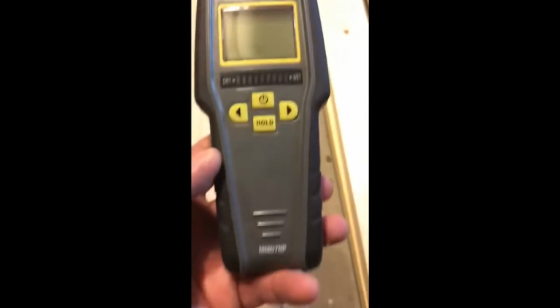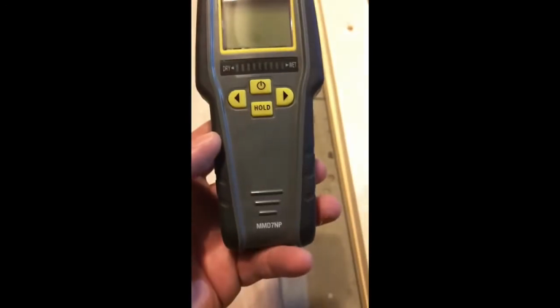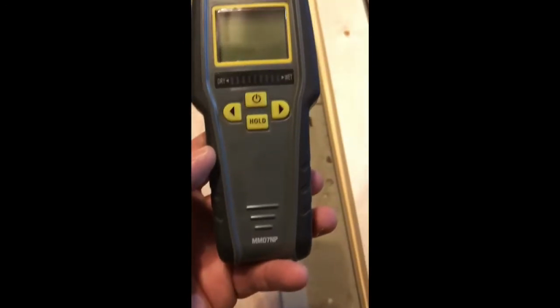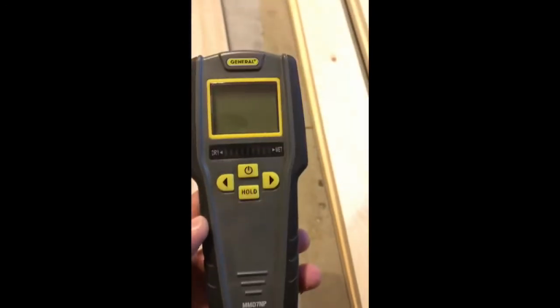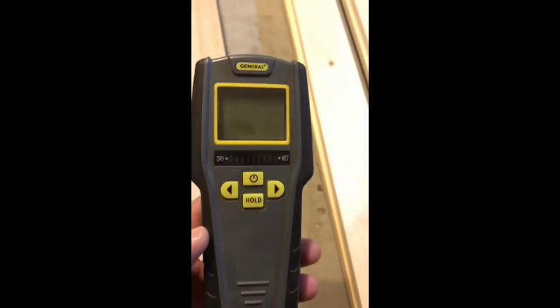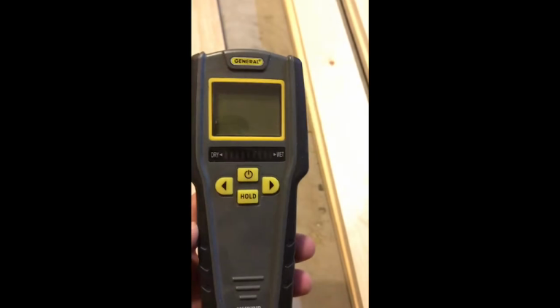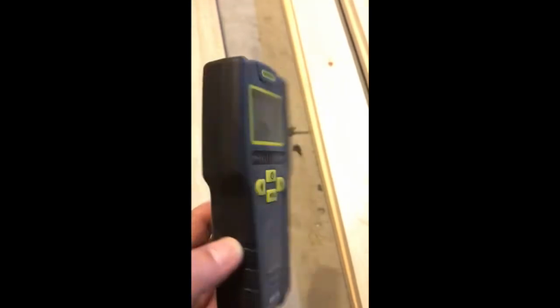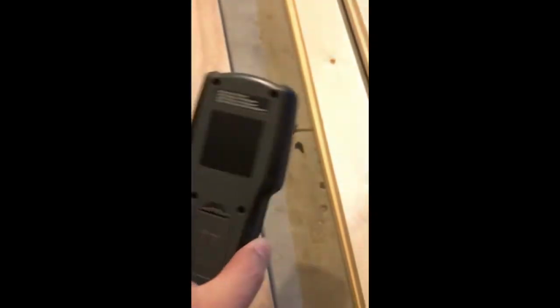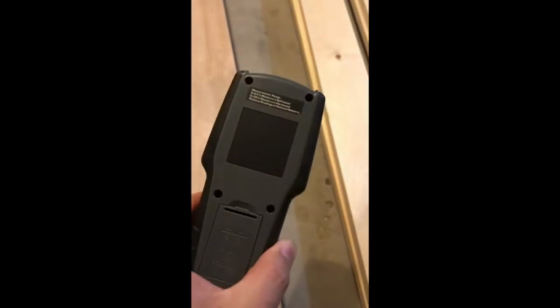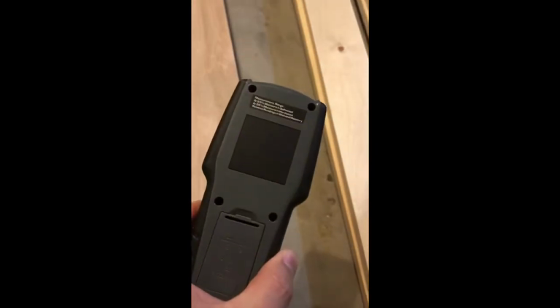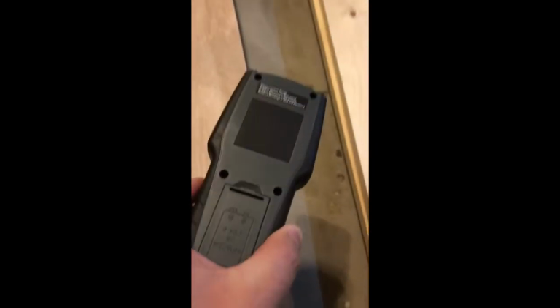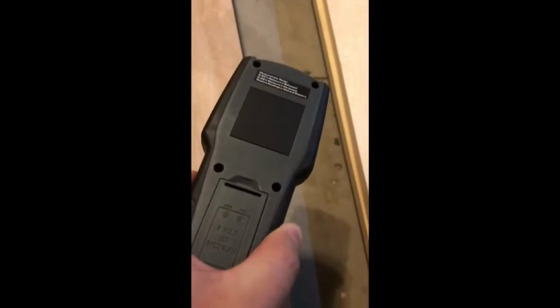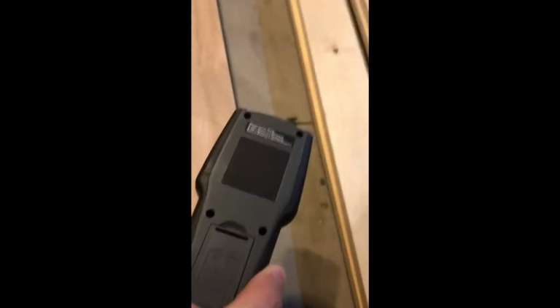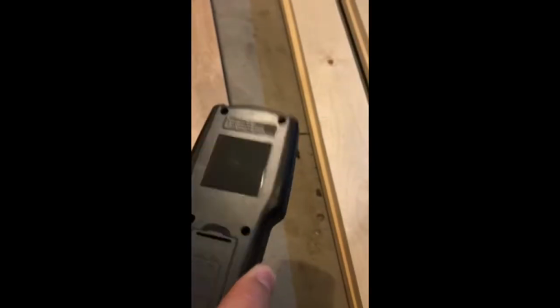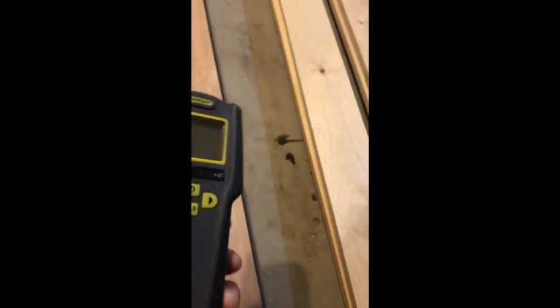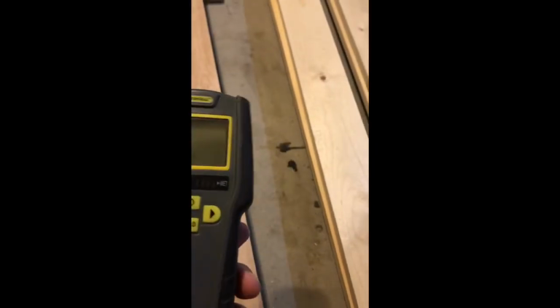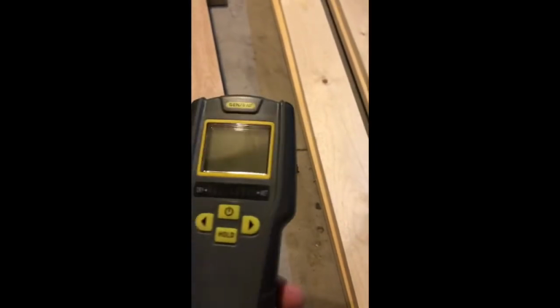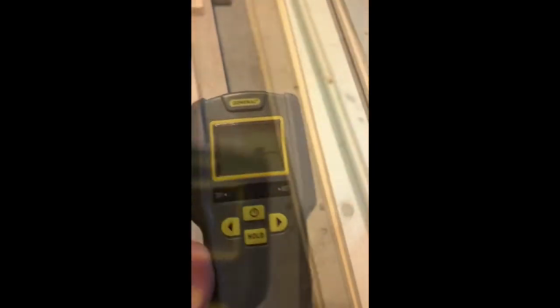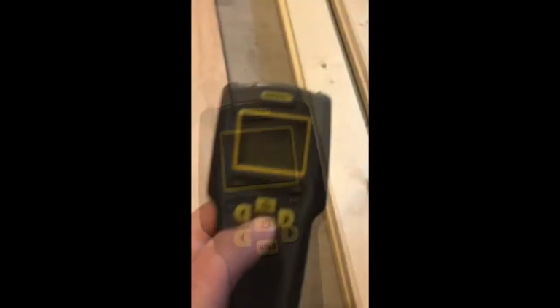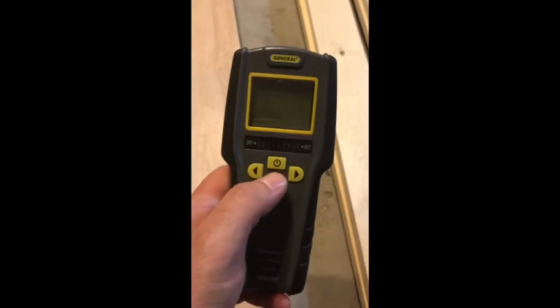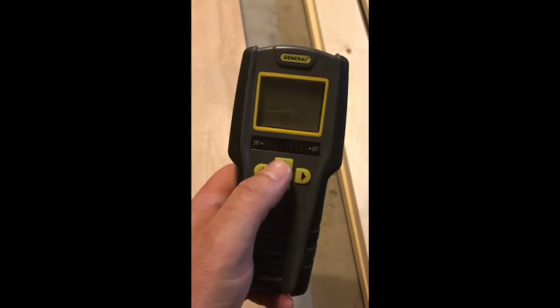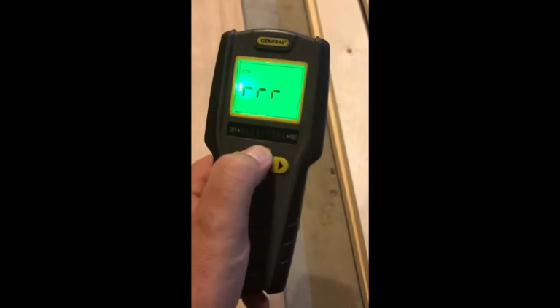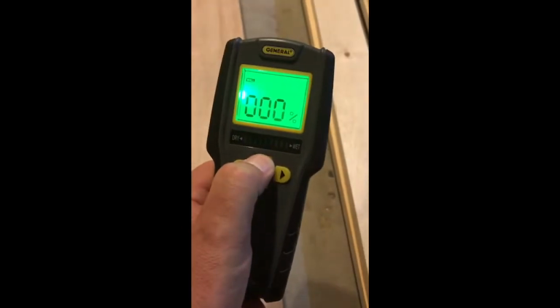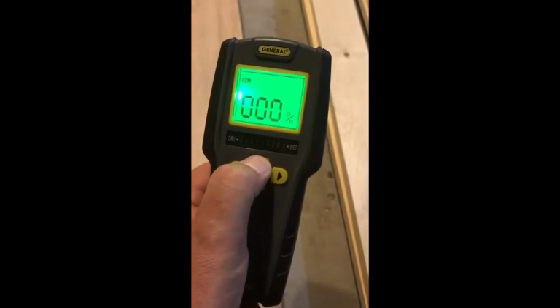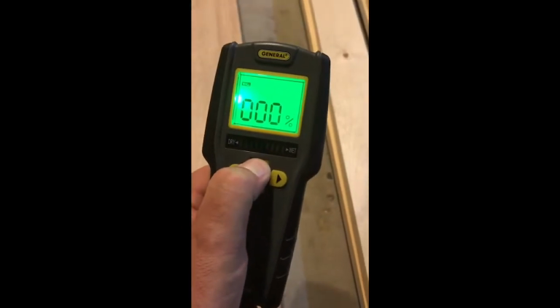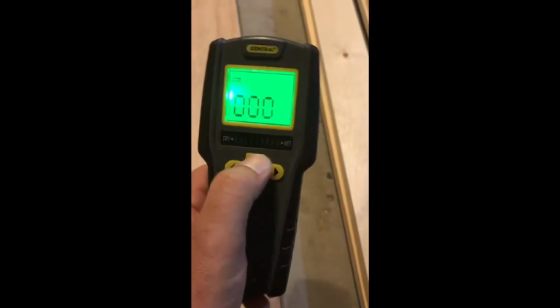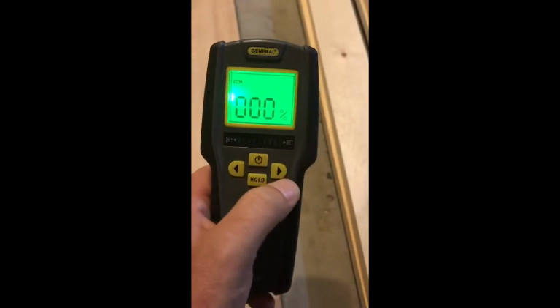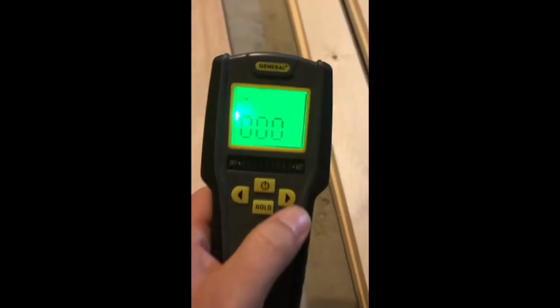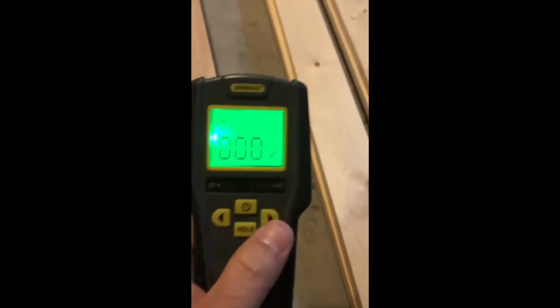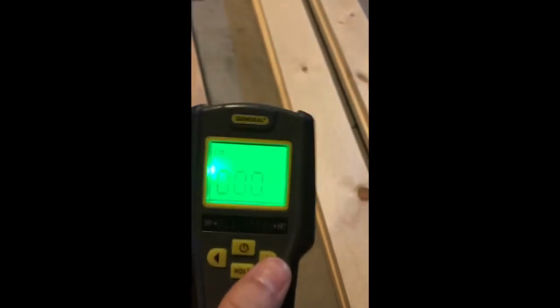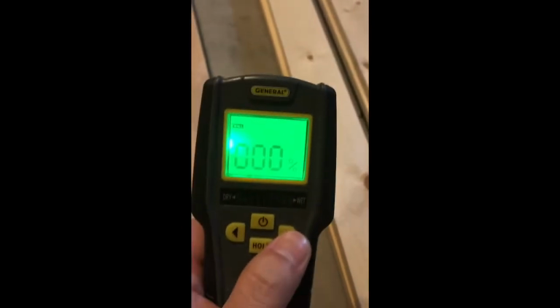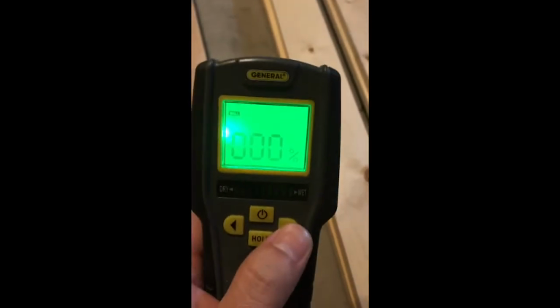This is the particular one I have — there's a bunch of different kinds. This one is a pinless meter; you can see there's nothing on the back. Let's see how to use it. Once it's on, toggle to the mode: drywall, masonry, softwood.